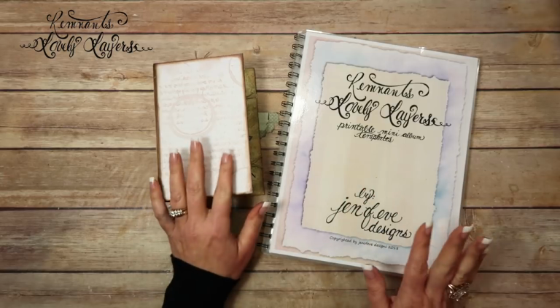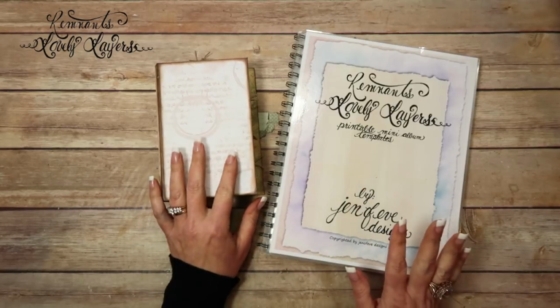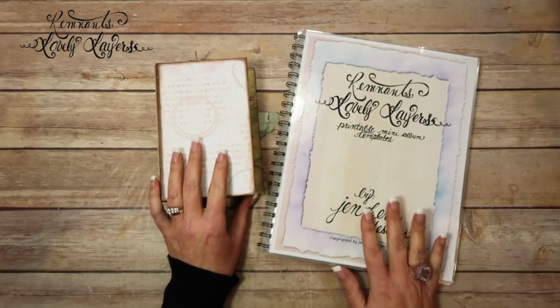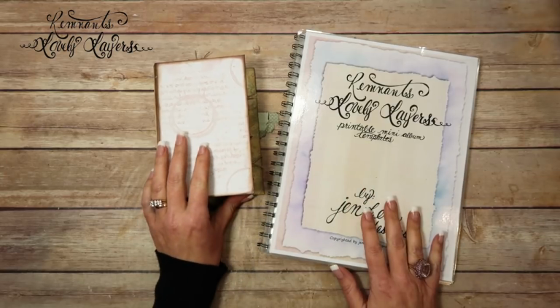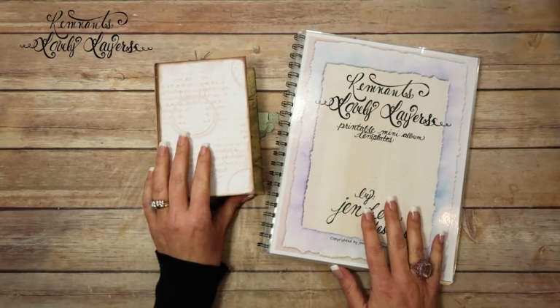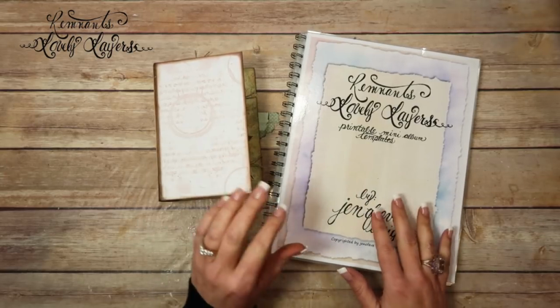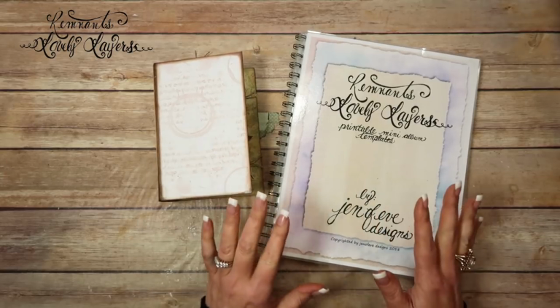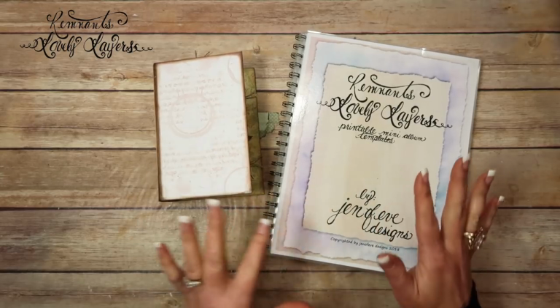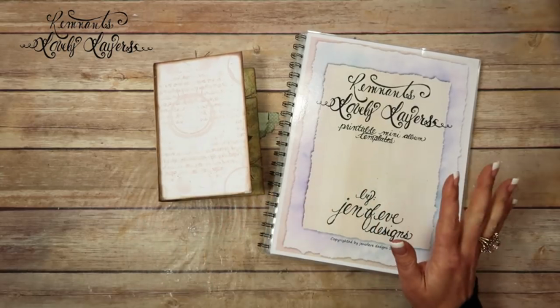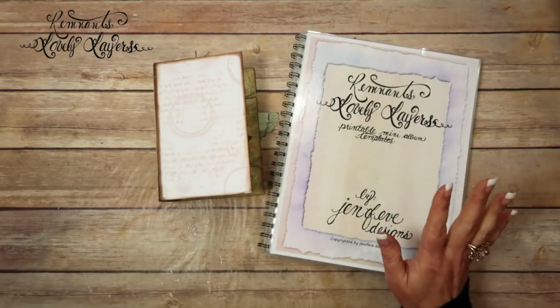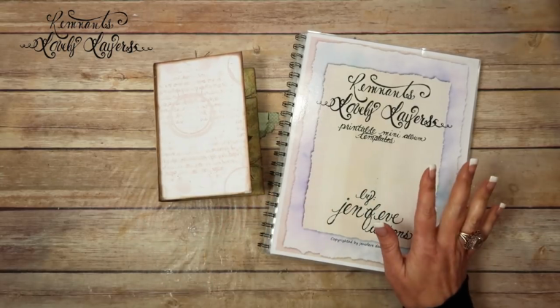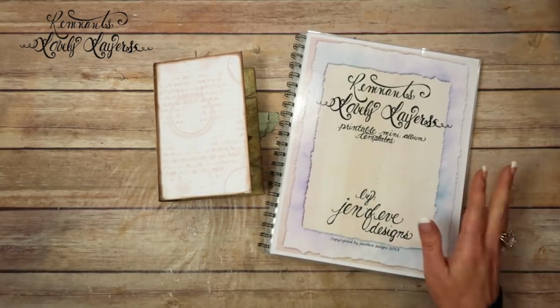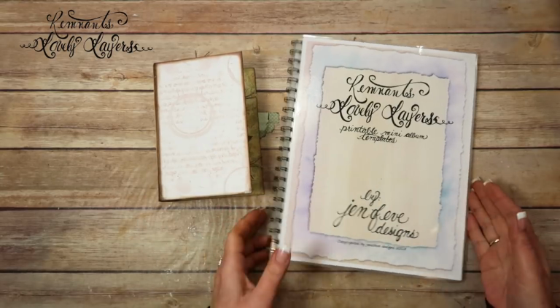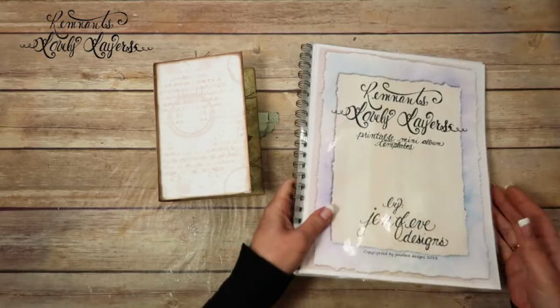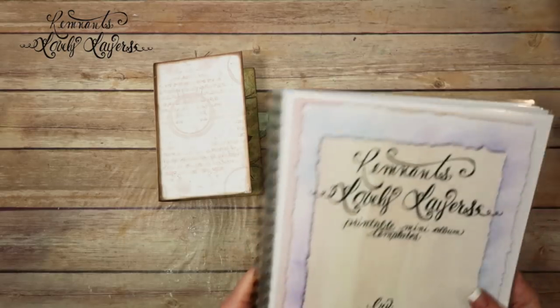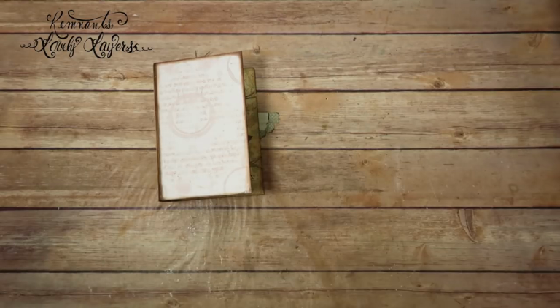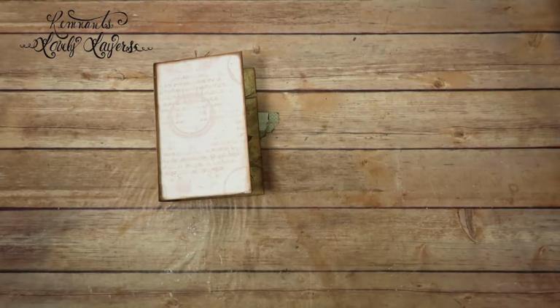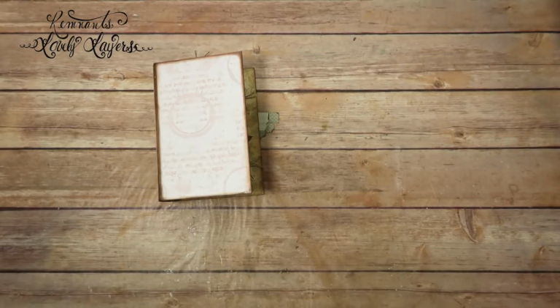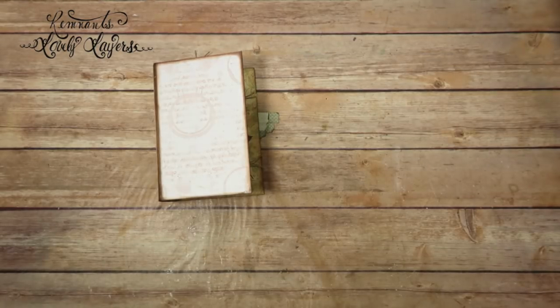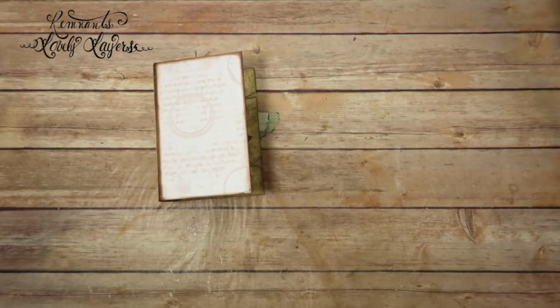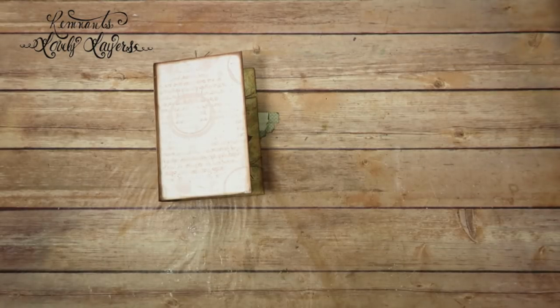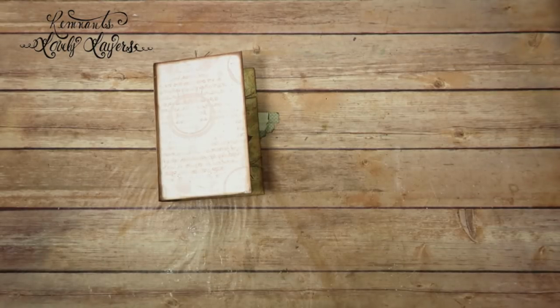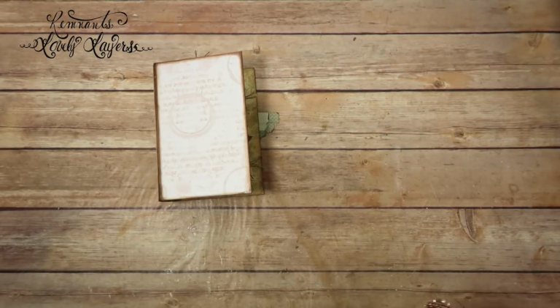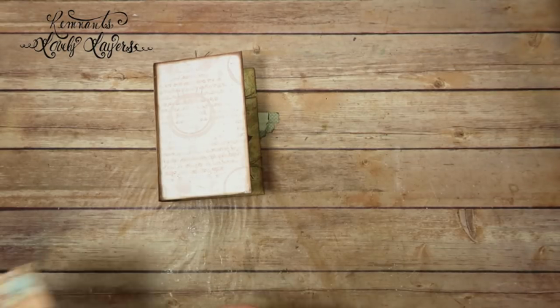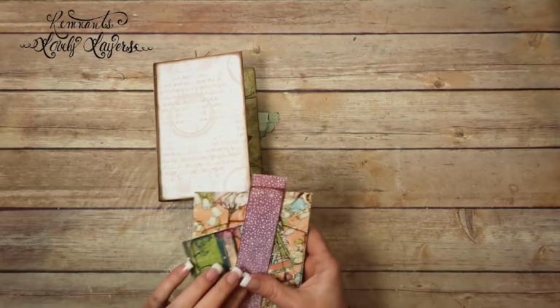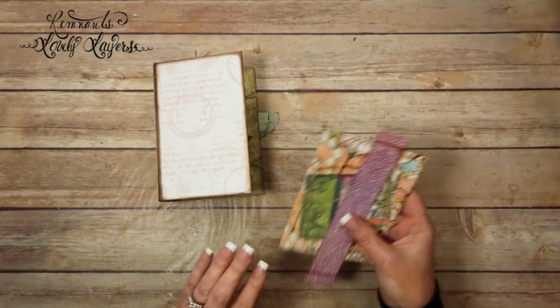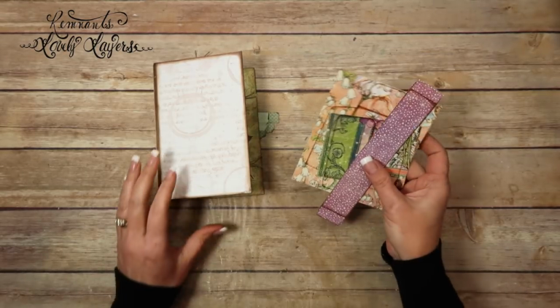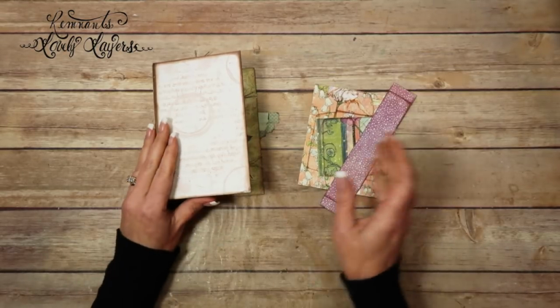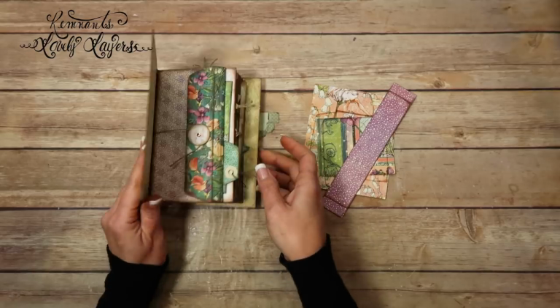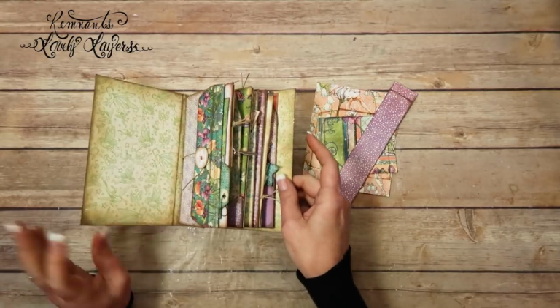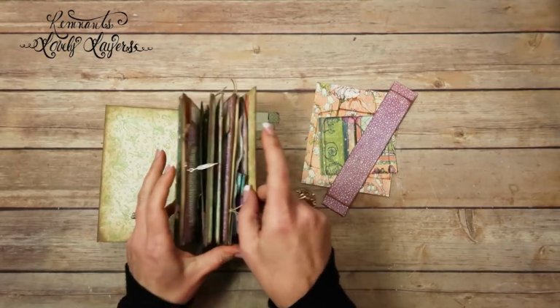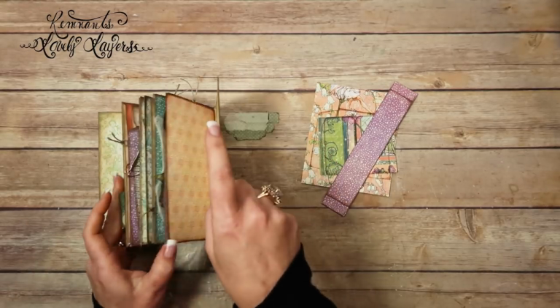So with this one, we're not actually using just a whole page. For this page, I'm going to actually put this up. We're going to use some bits and pieces that we have left over.